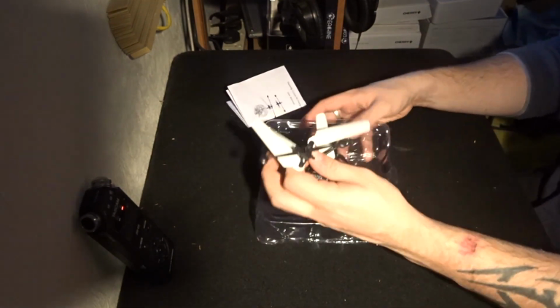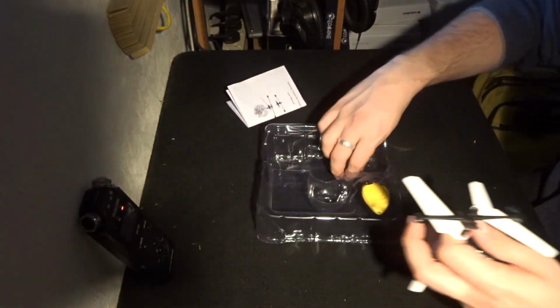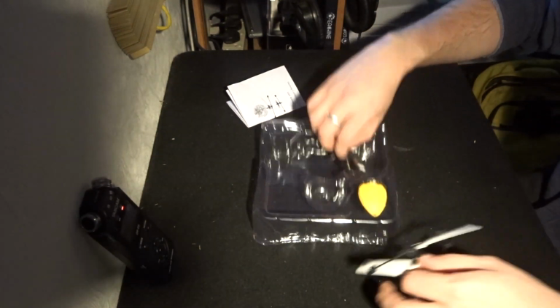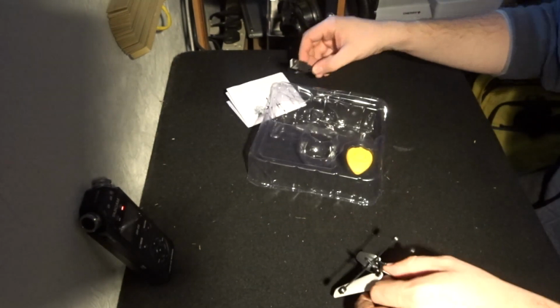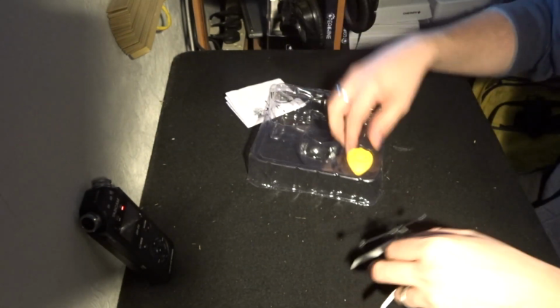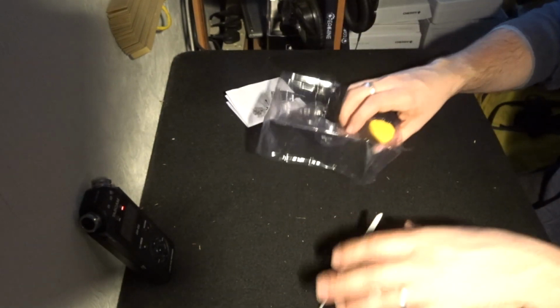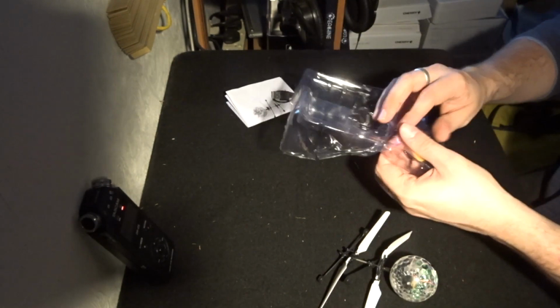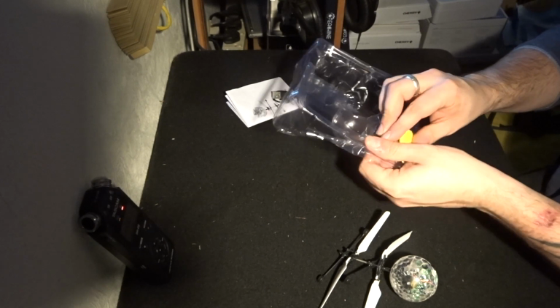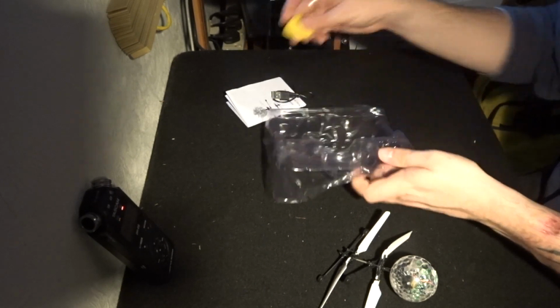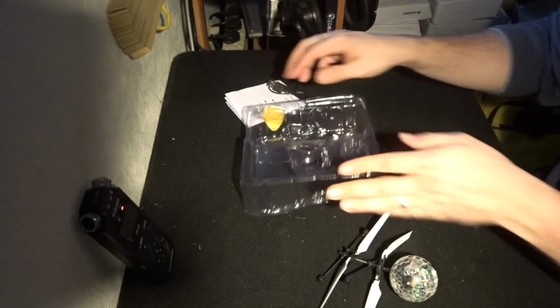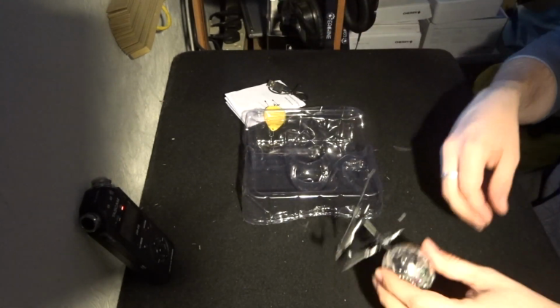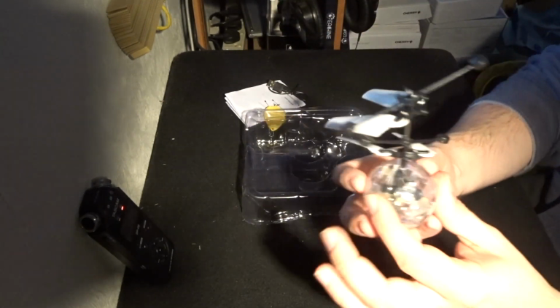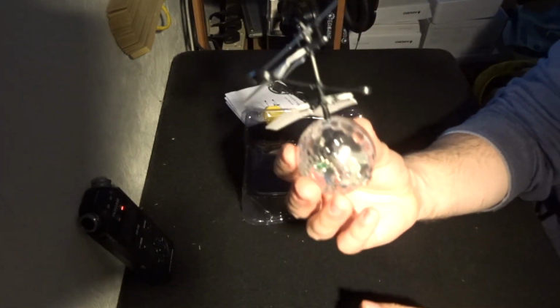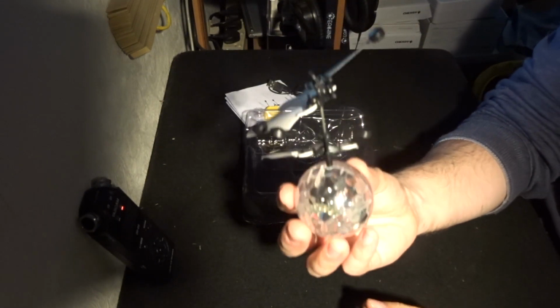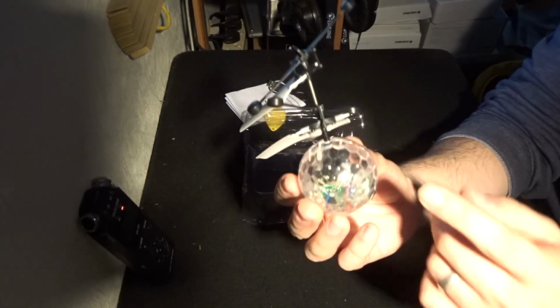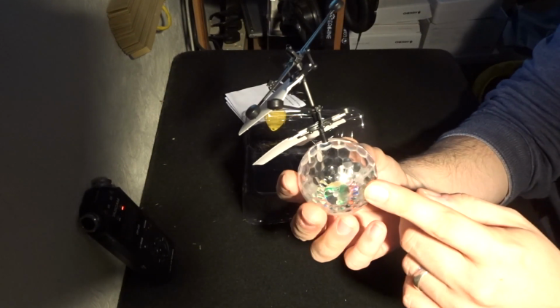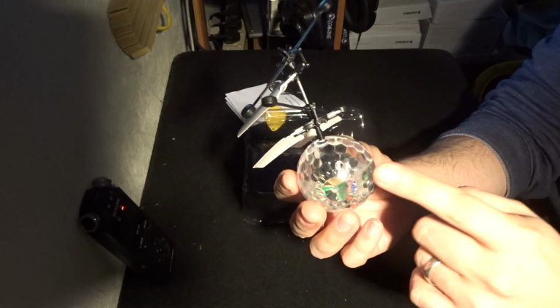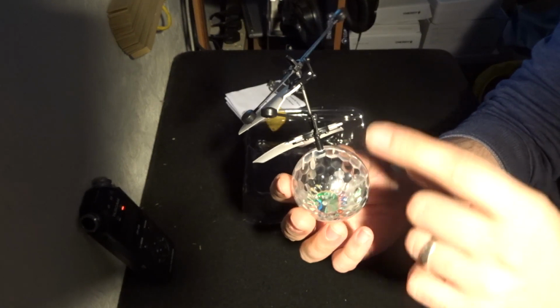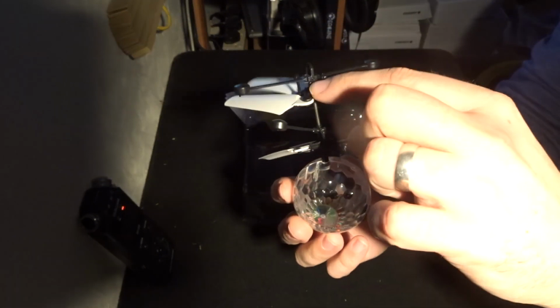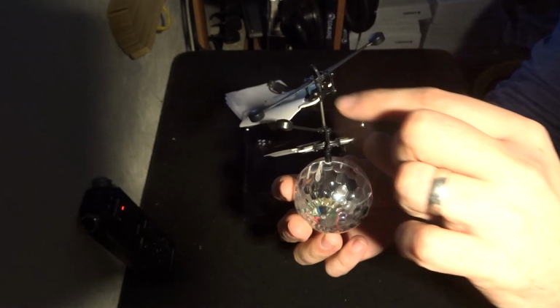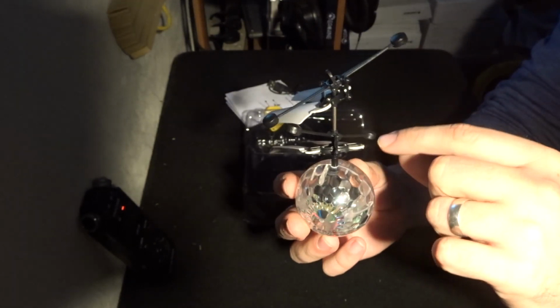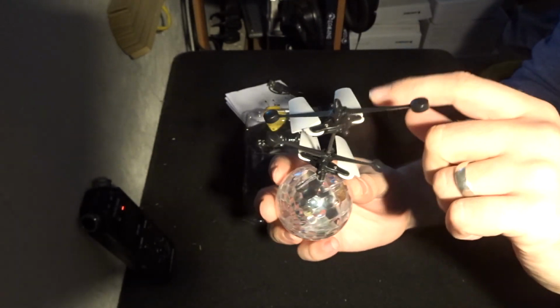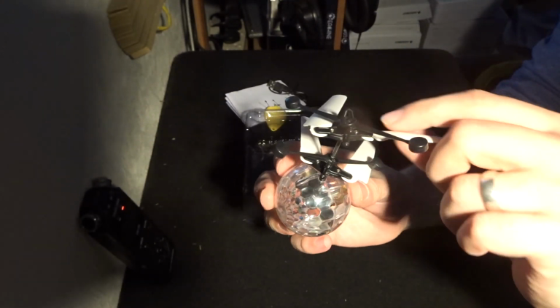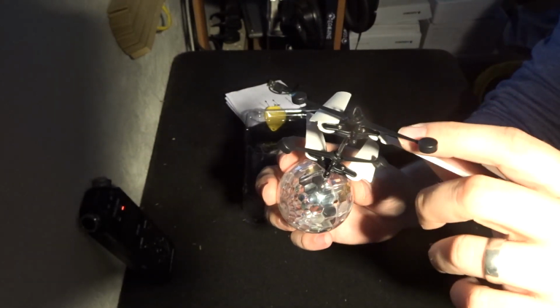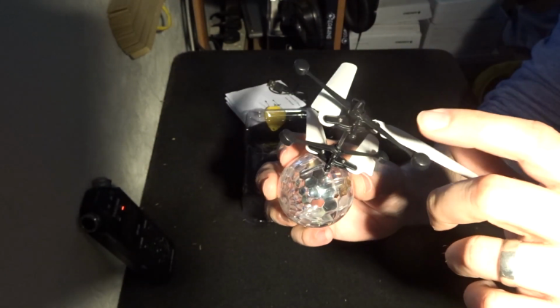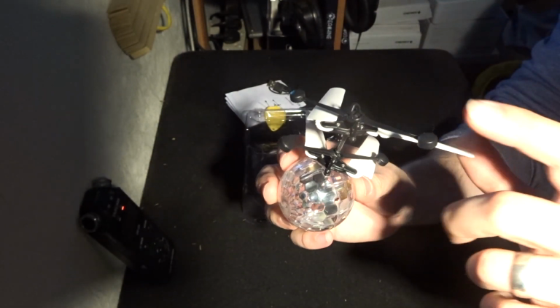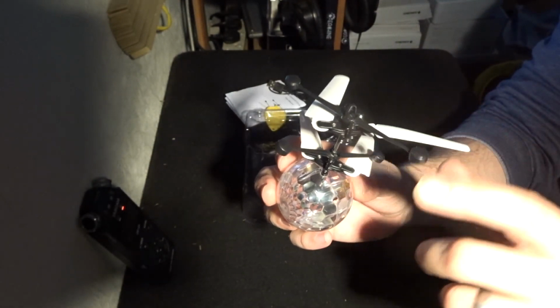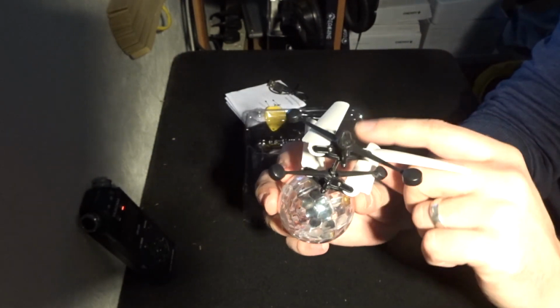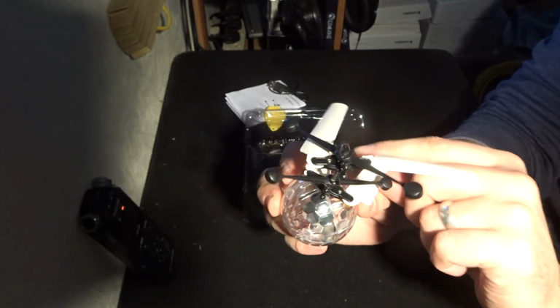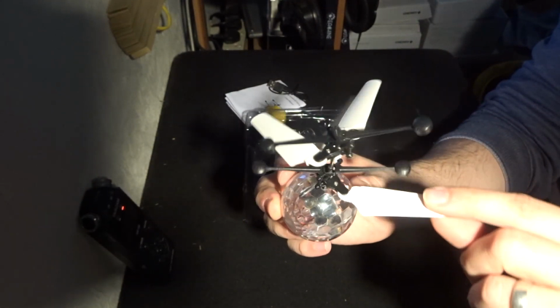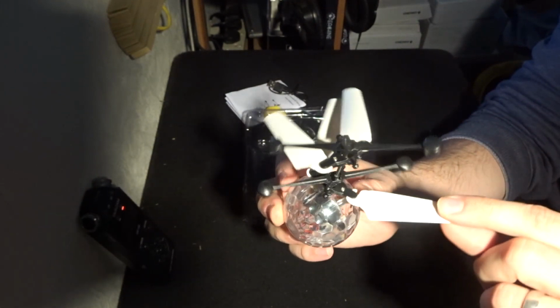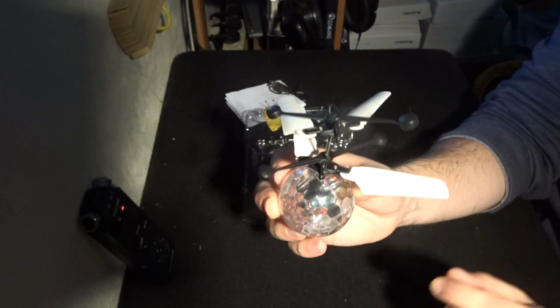You do get a few little things inside this pack. Starting with the helicopter itself: it's quite simply a ball with two sets of balance bars and fly bars, as well as two sets of propellers.